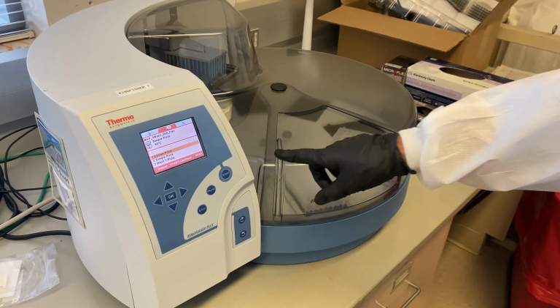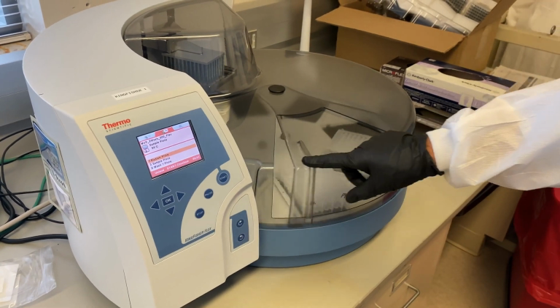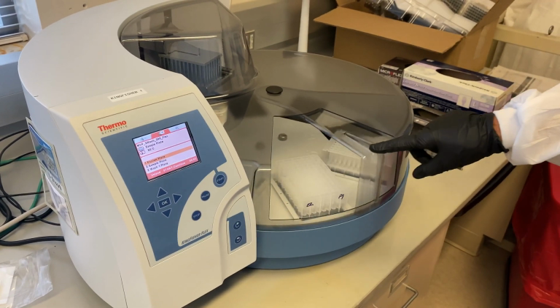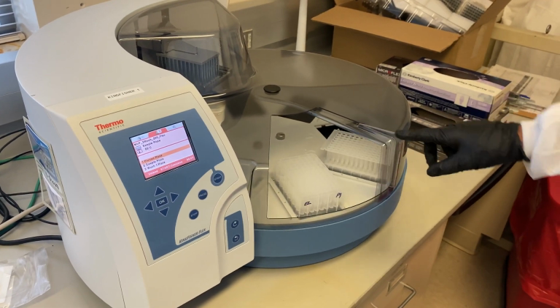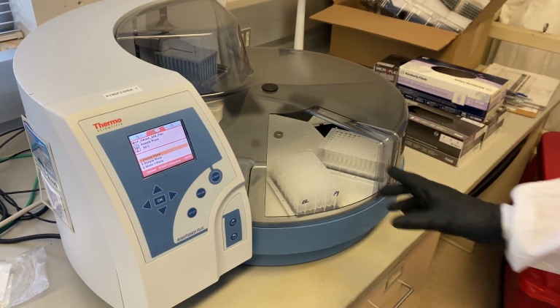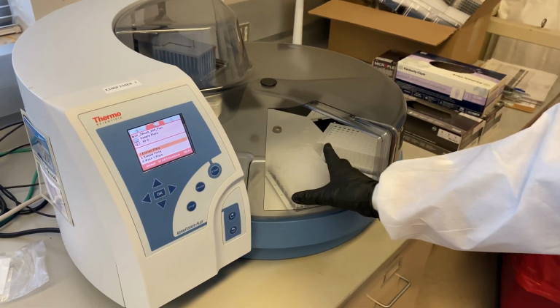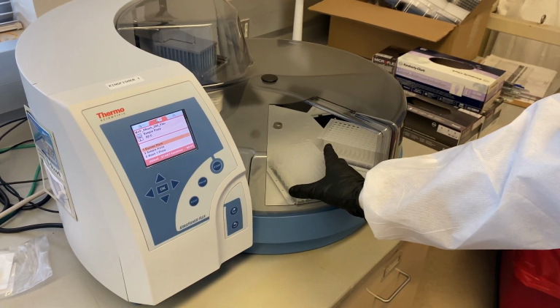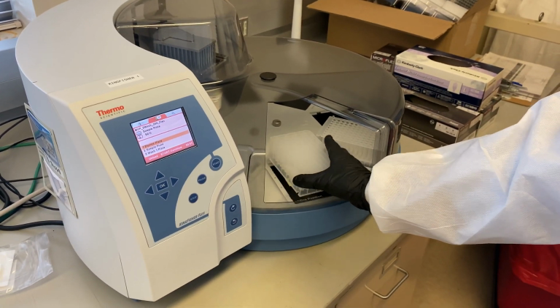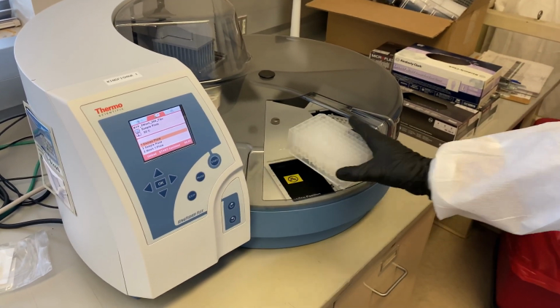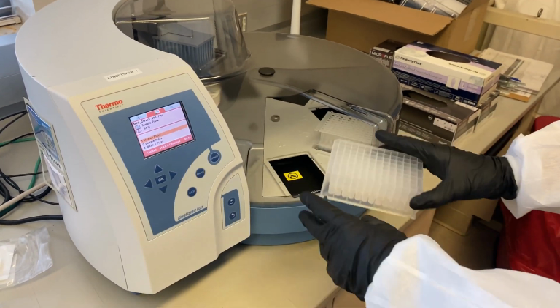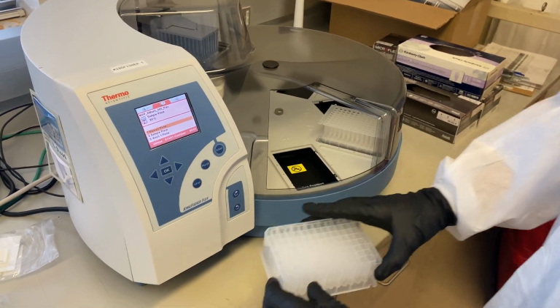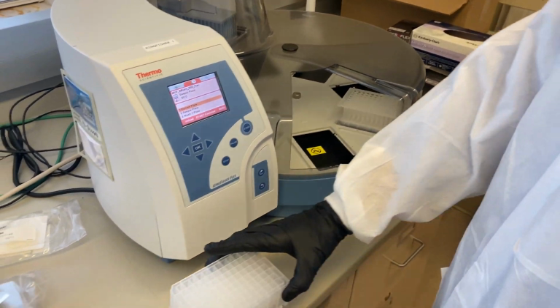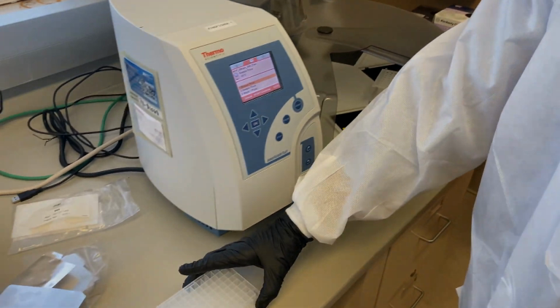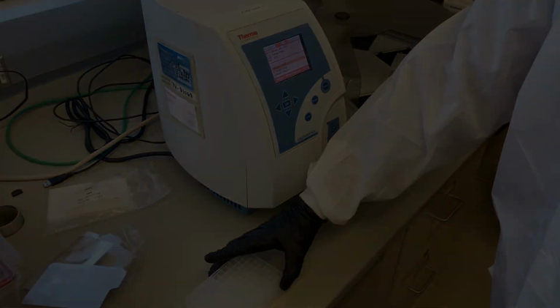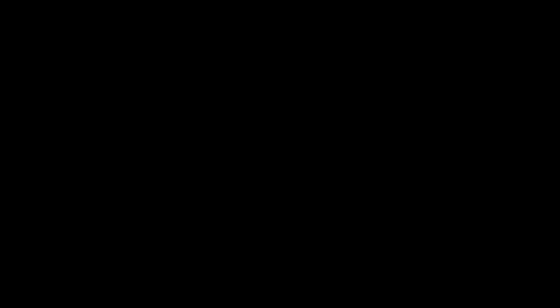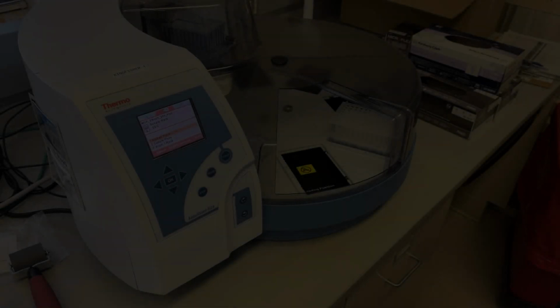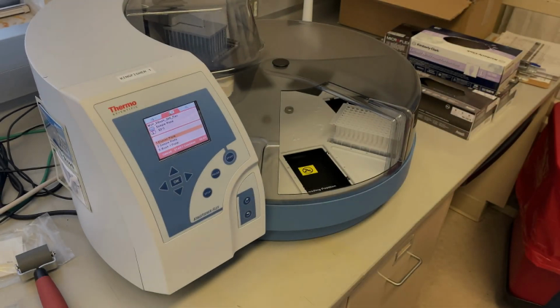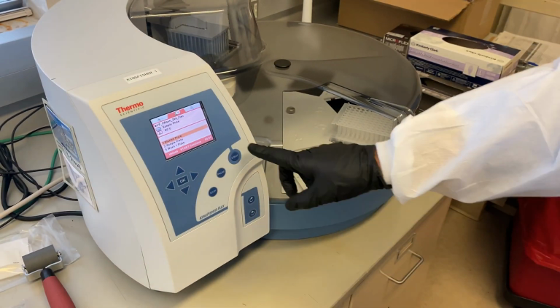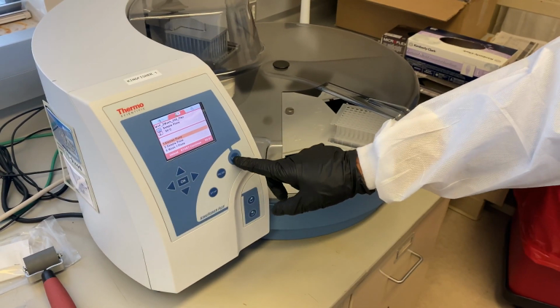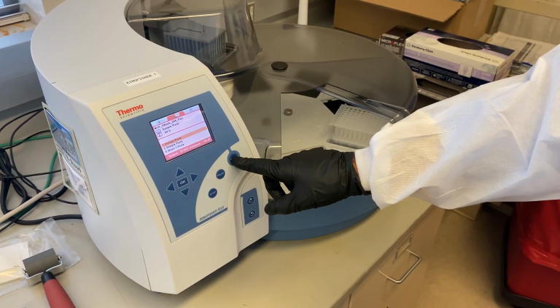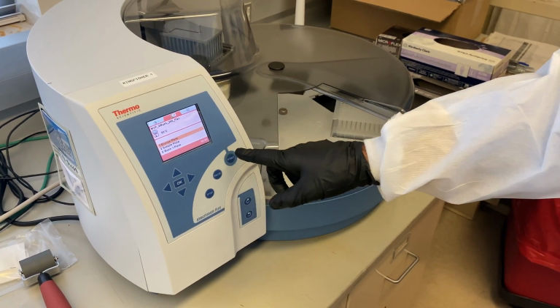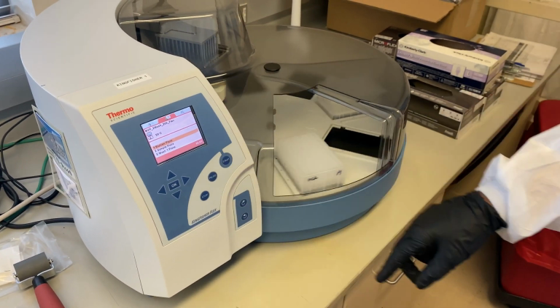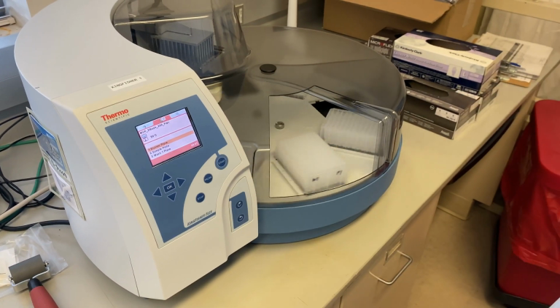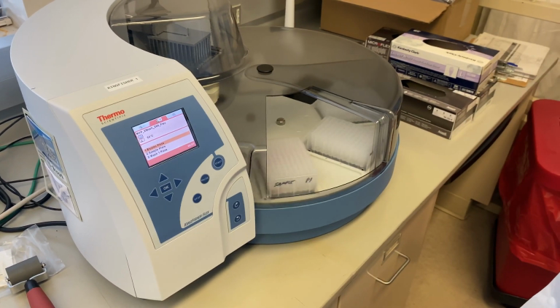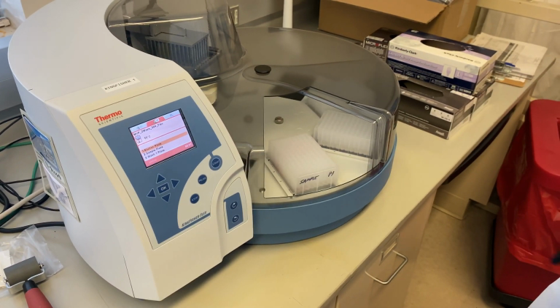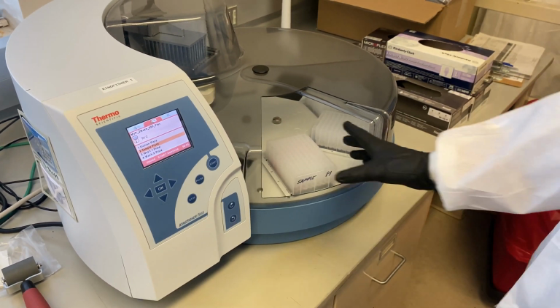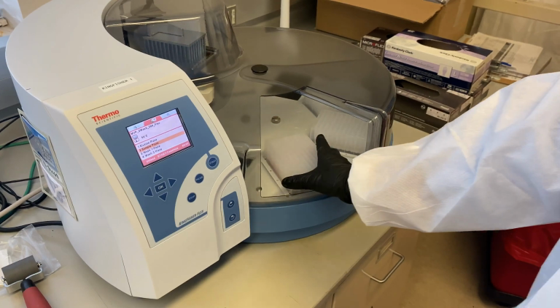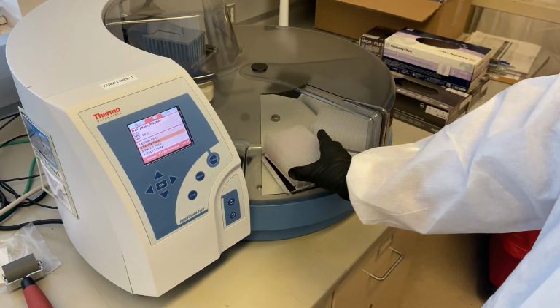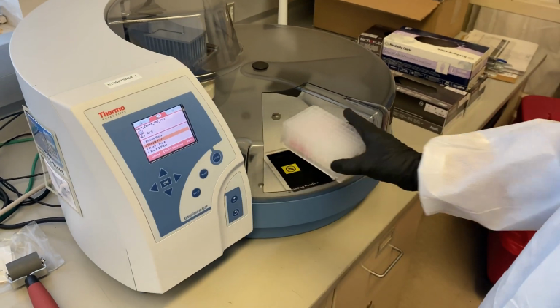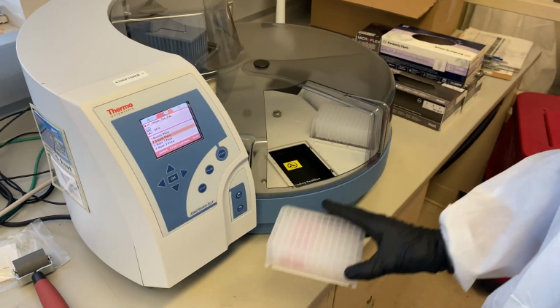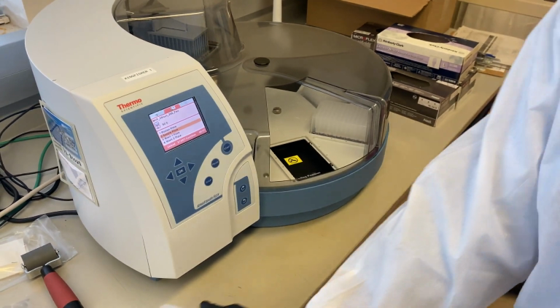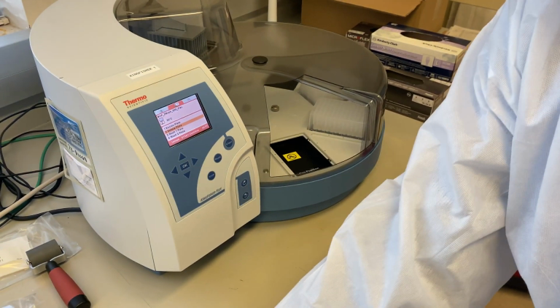When the run is finished, the eluate is removed and taken for PCR. The remaining plates are removed and discarded according to standard lab practices.